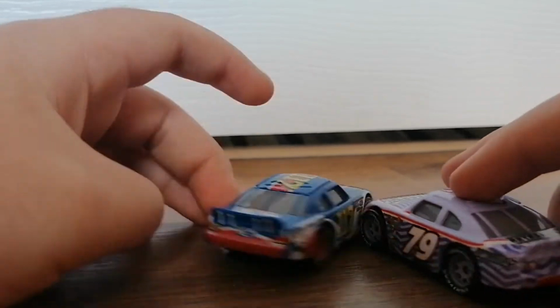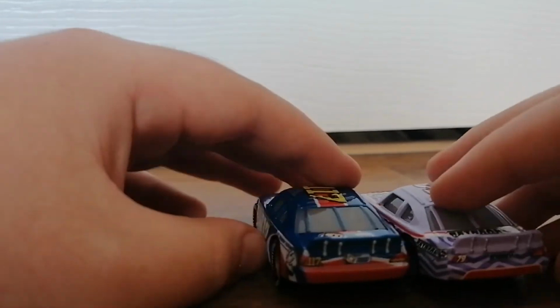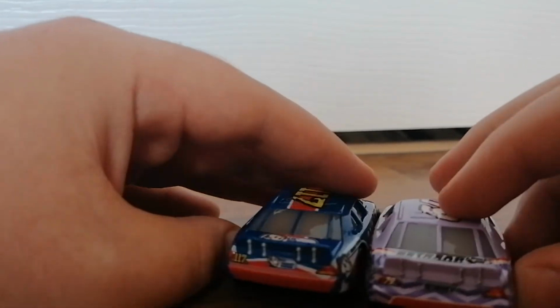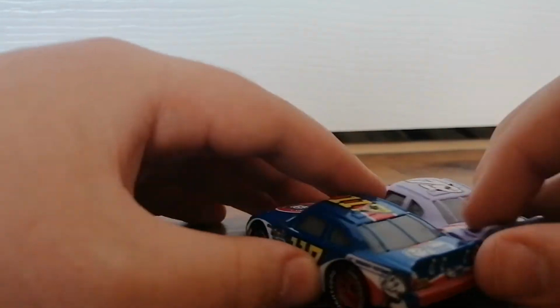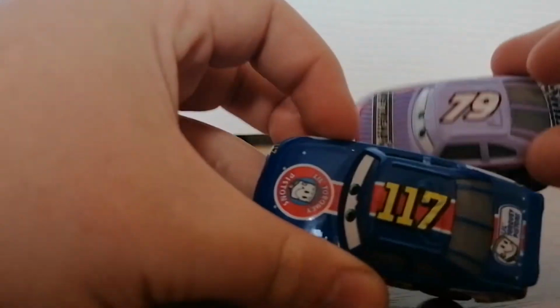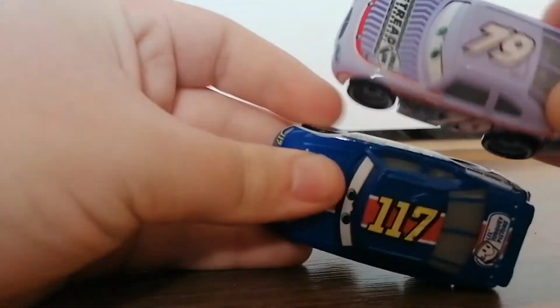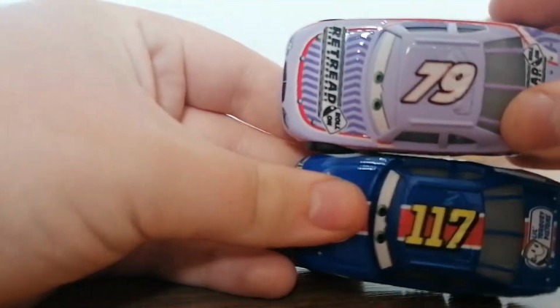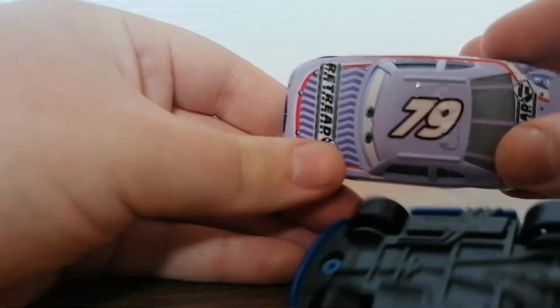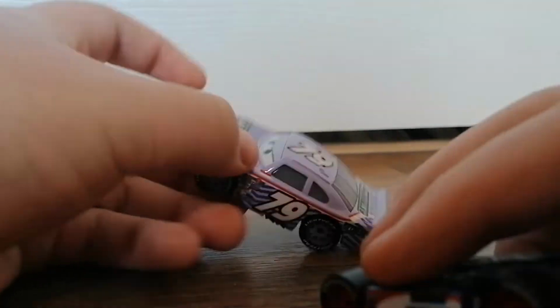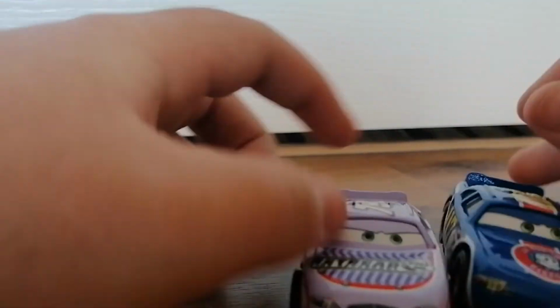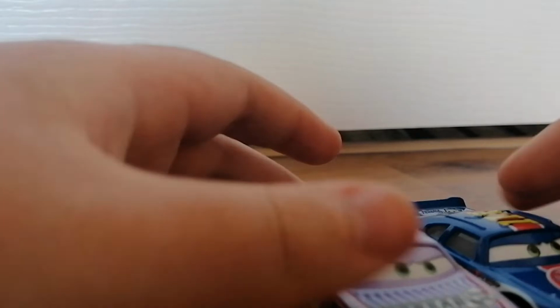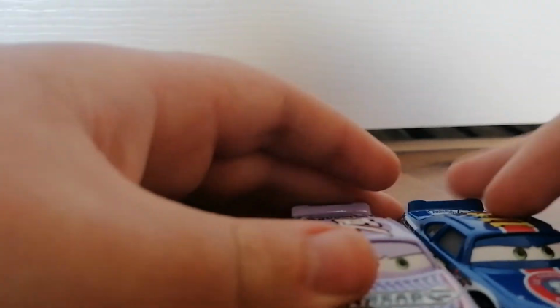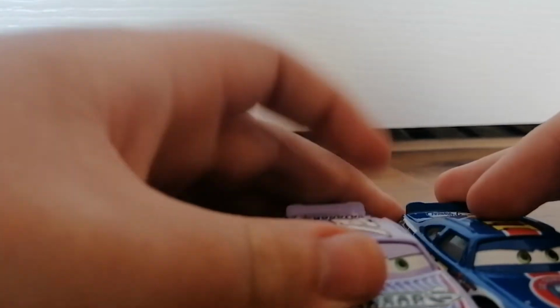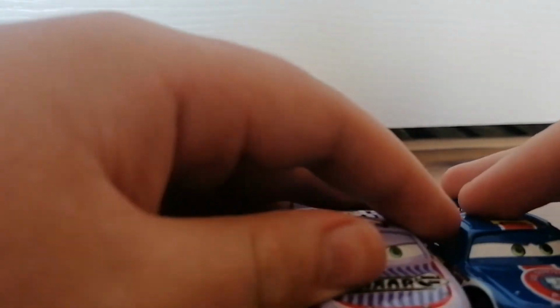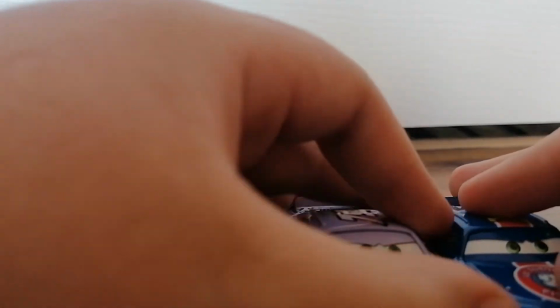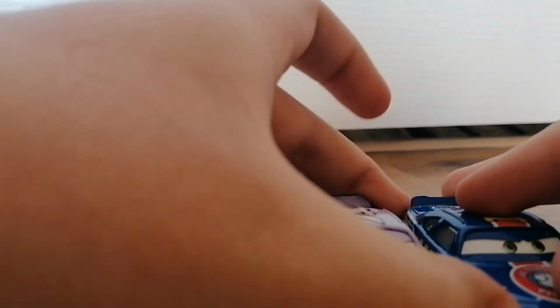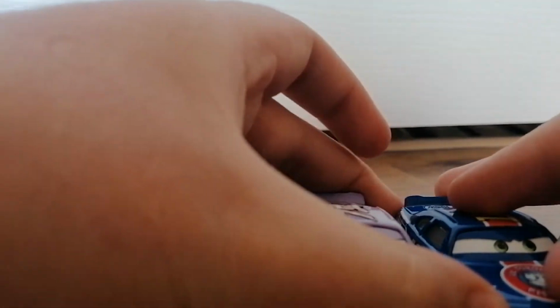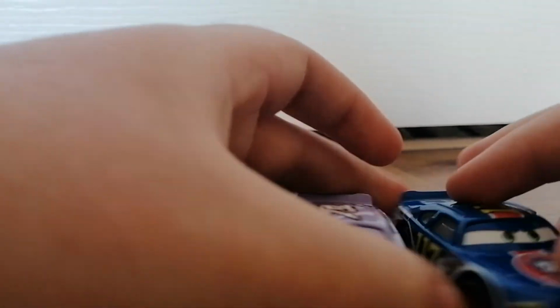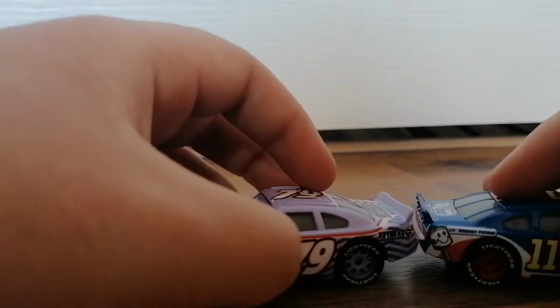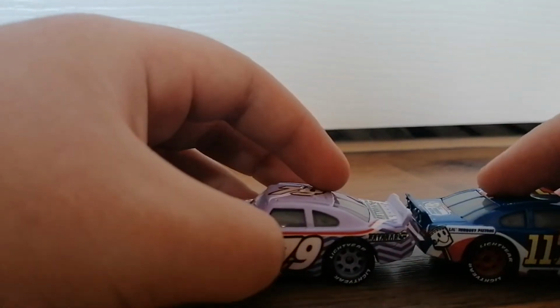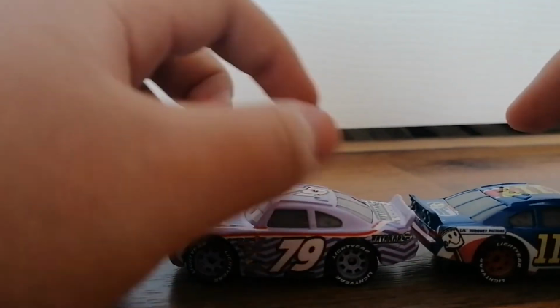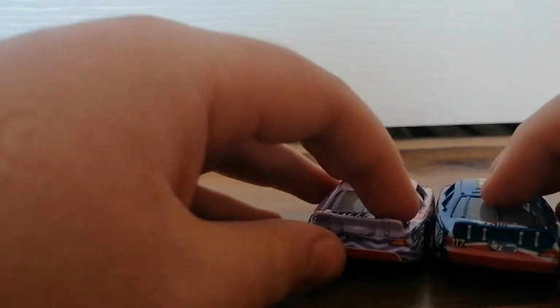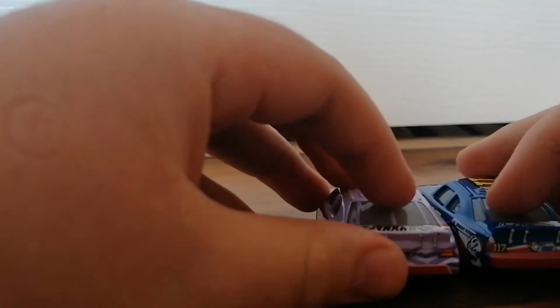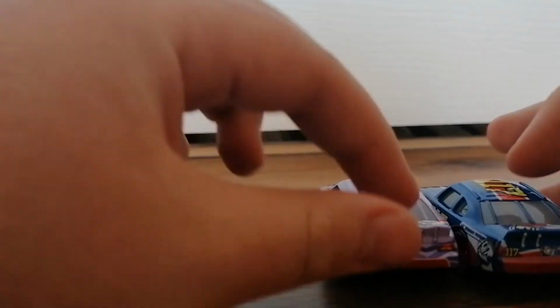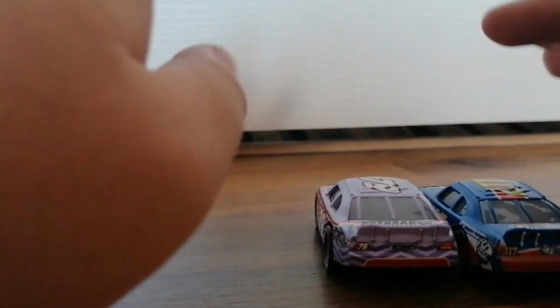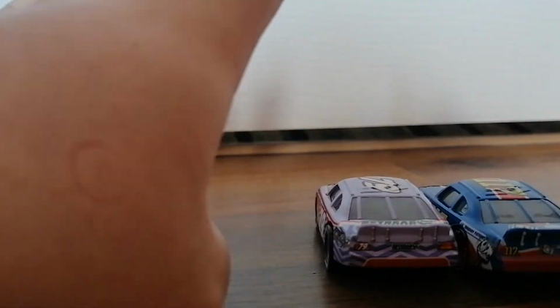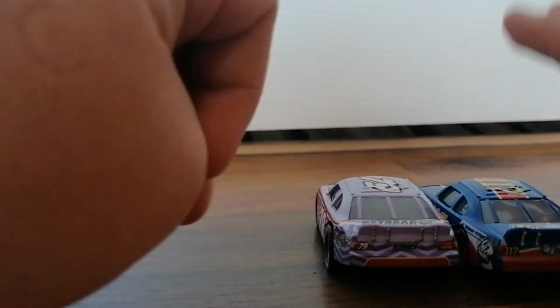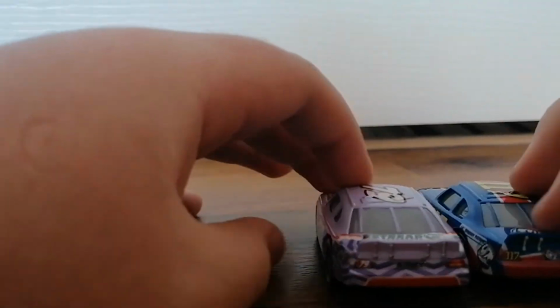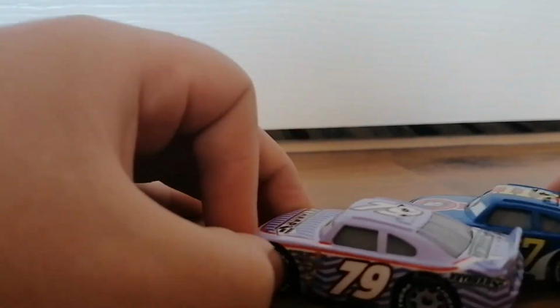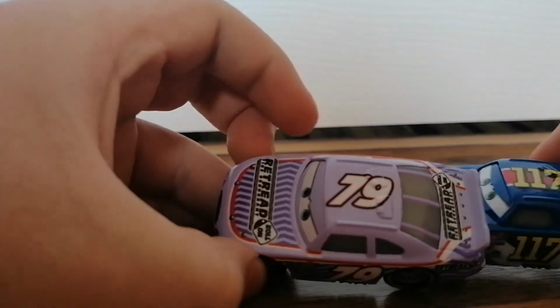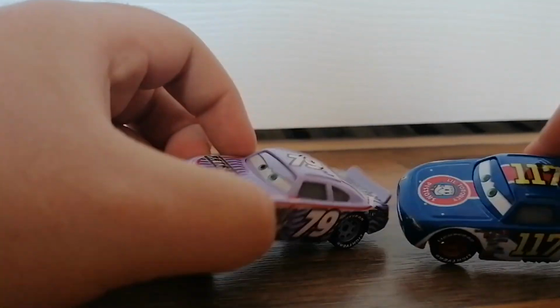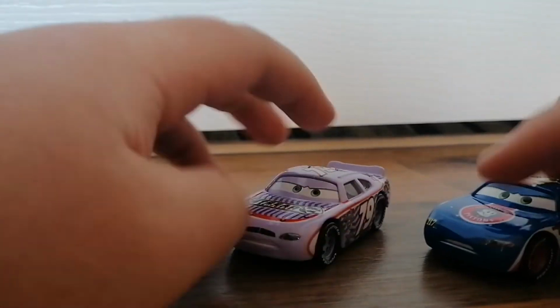He and Ralph are quite the same size, really. Well, I suppose they are — I'd say they are. About twice the size, if I do say so myself.